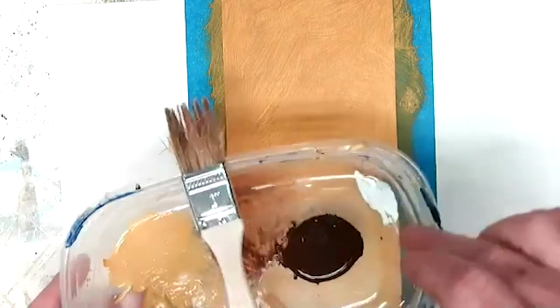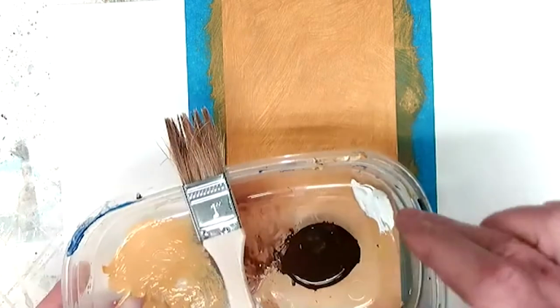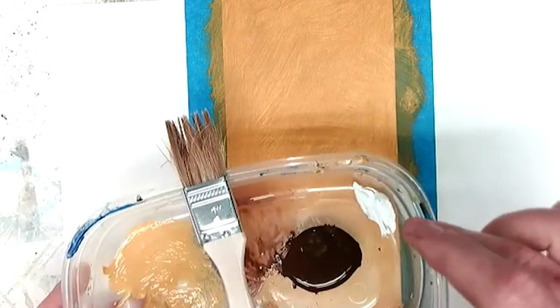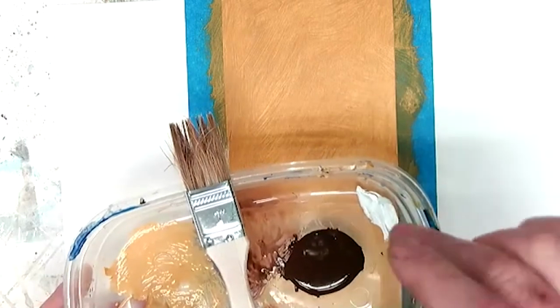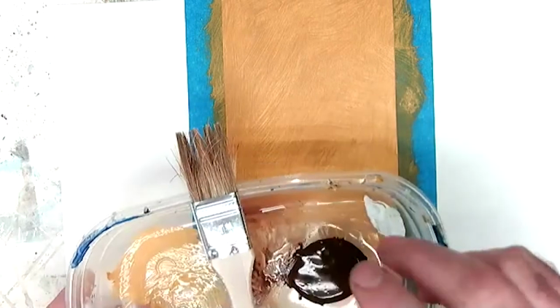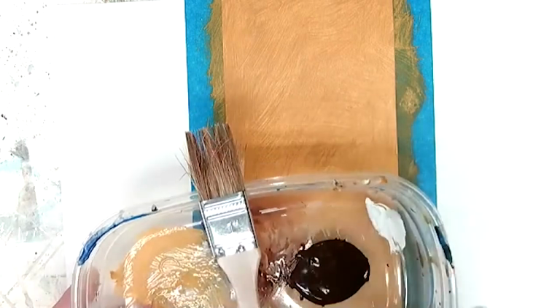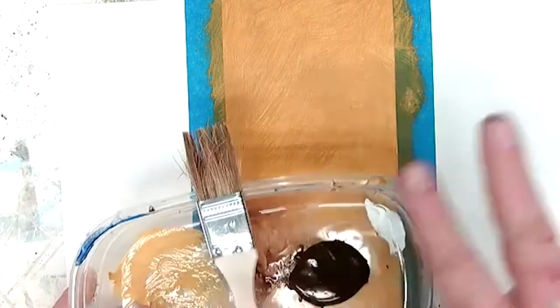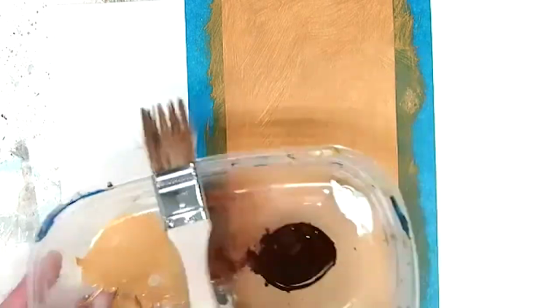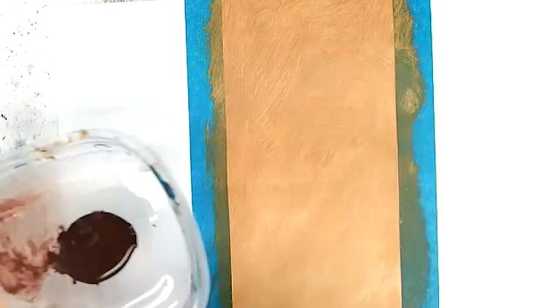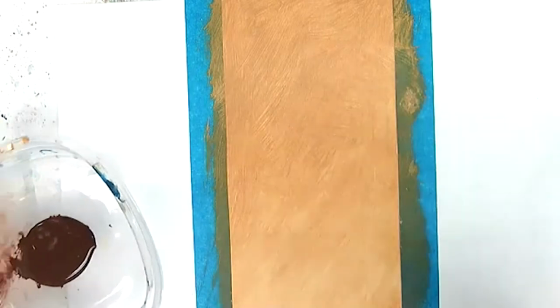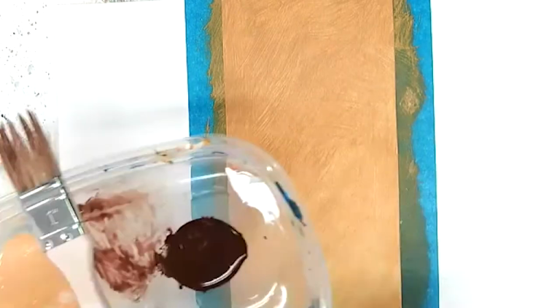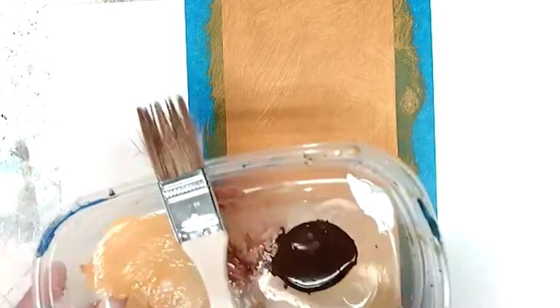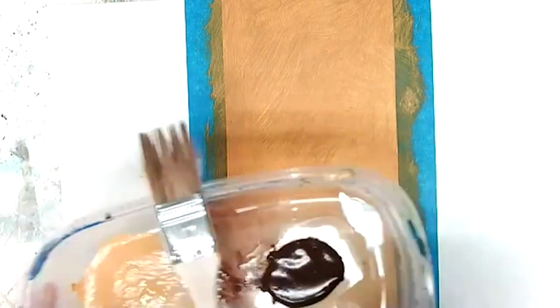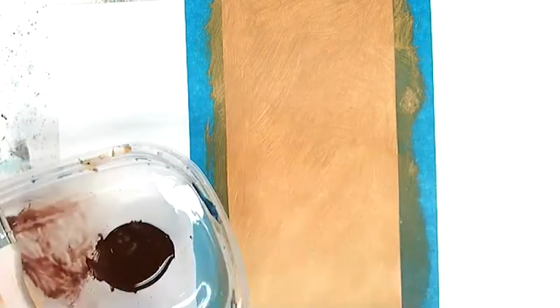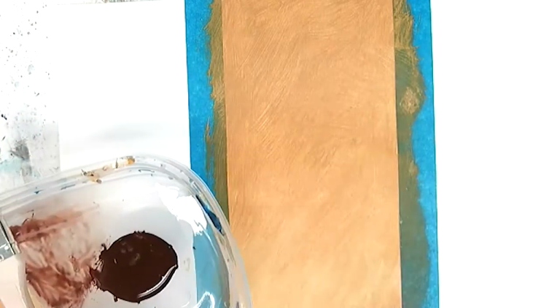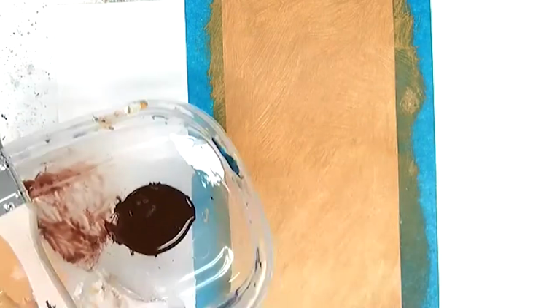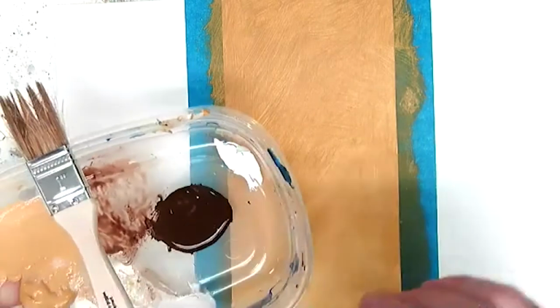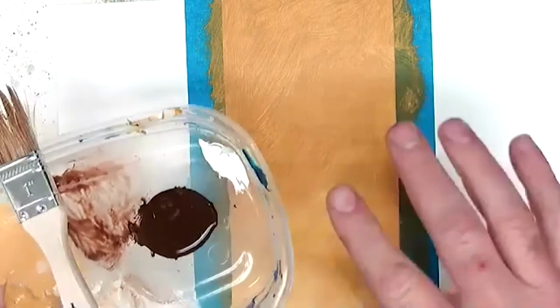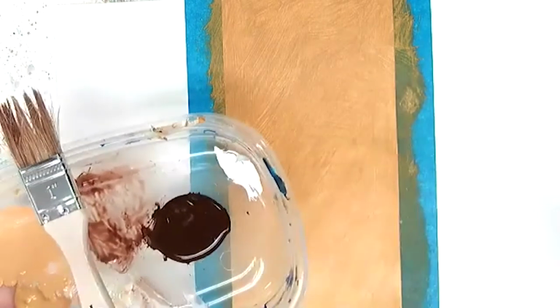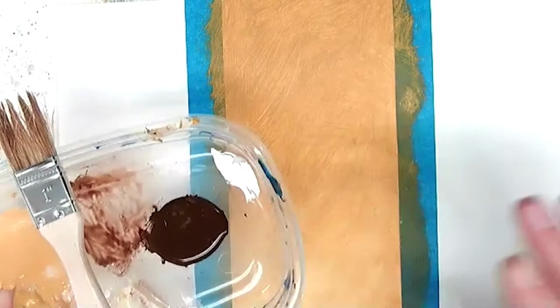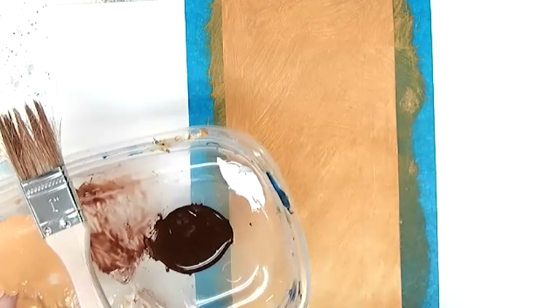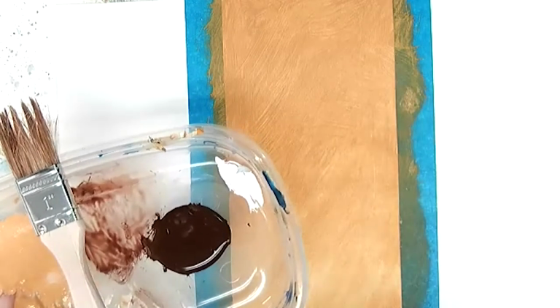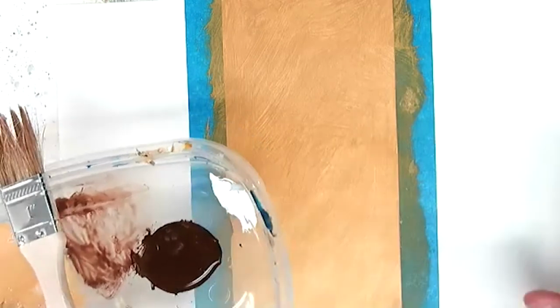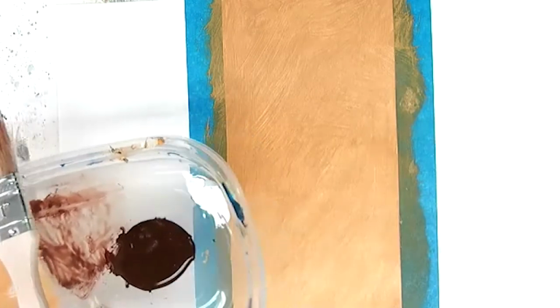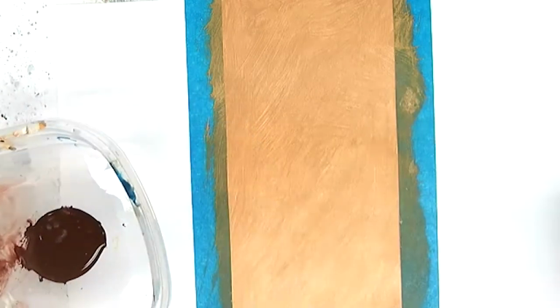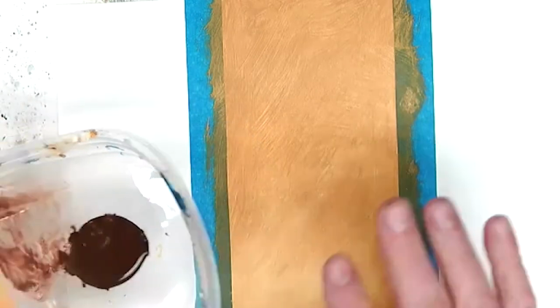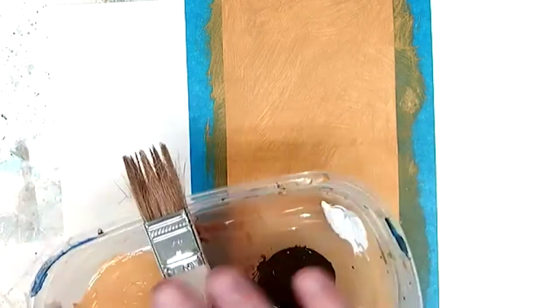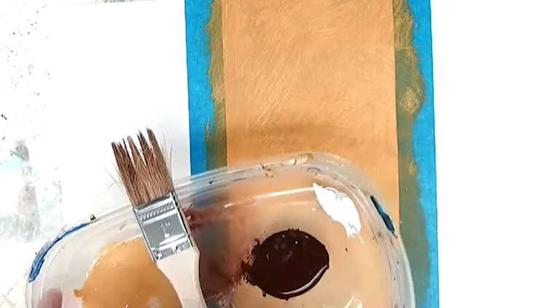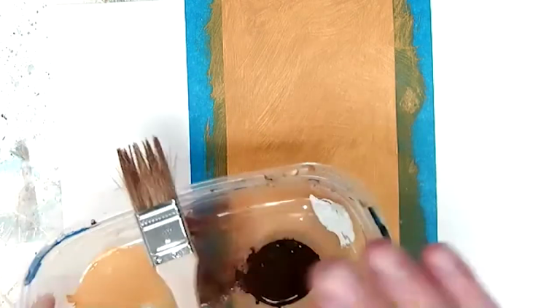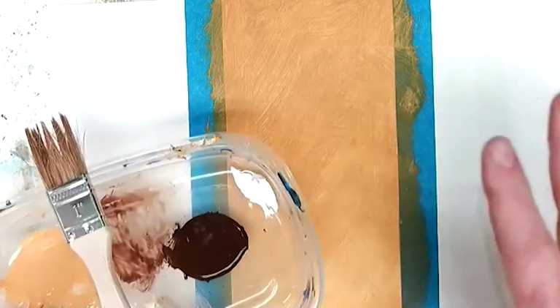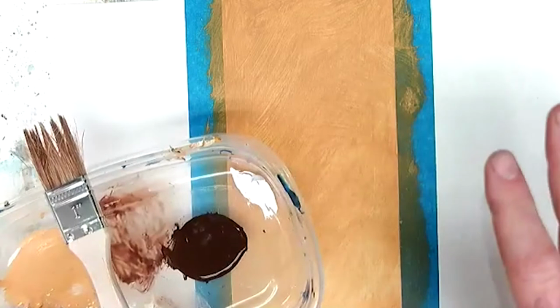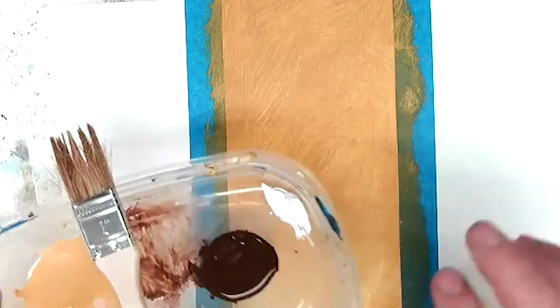I went ahead and added a little bit of white here. You can swap out colors and use a whole different palette if you like — it doesn't really matter. But I want to stick with the same color combinations to show you how paint, even with the same colors, can look very different.